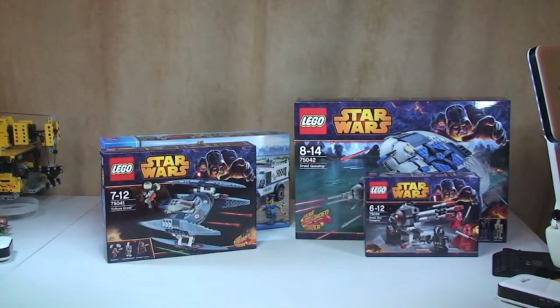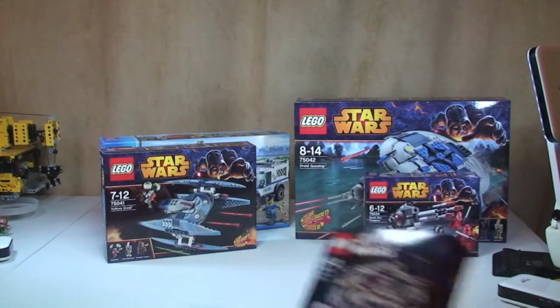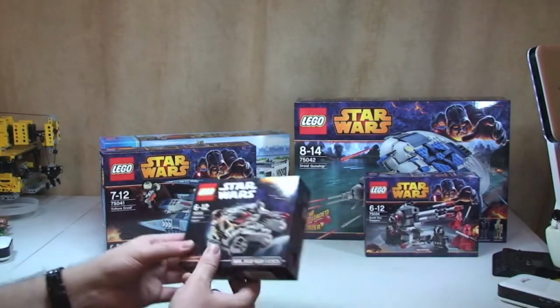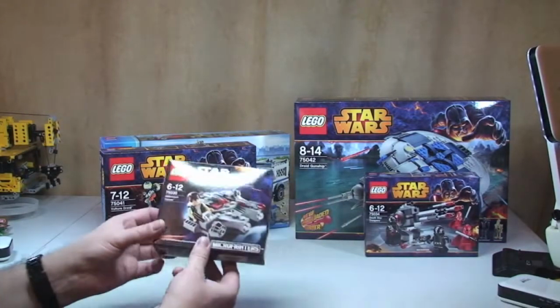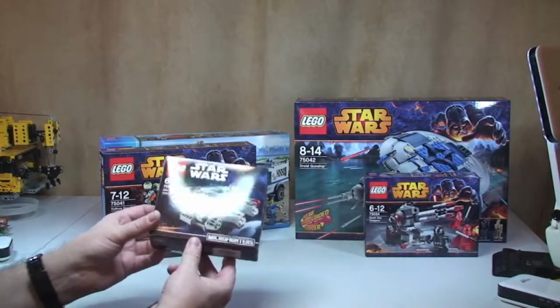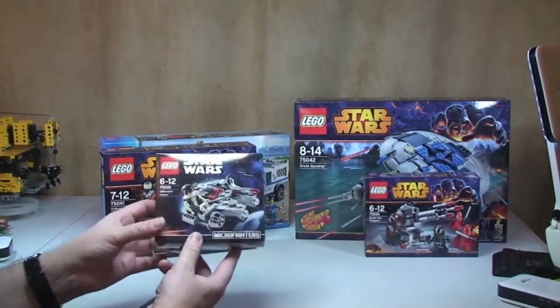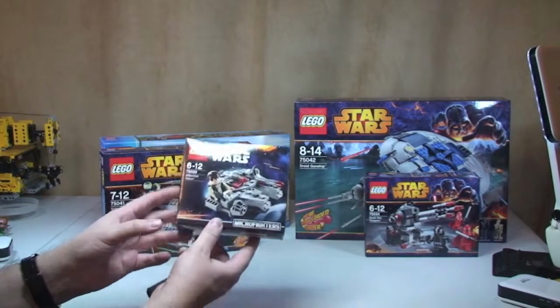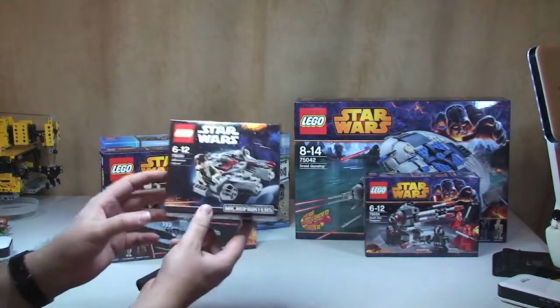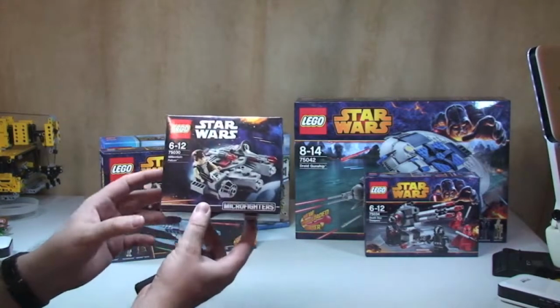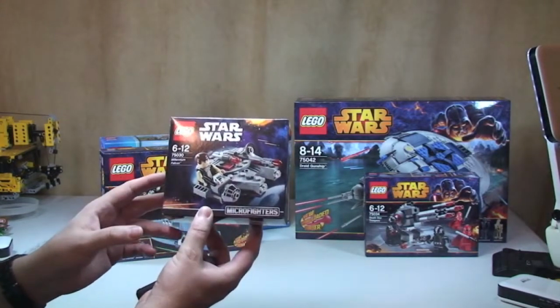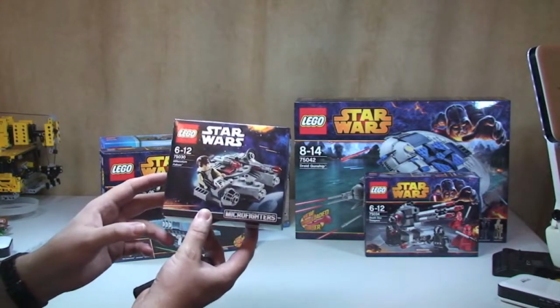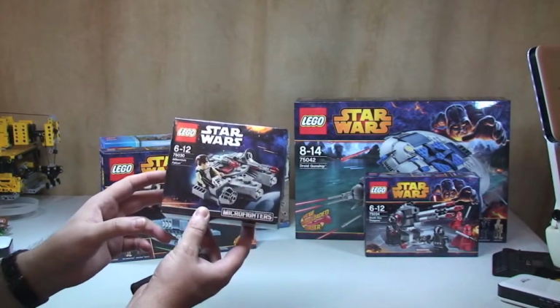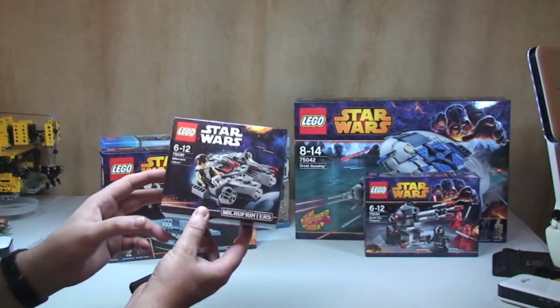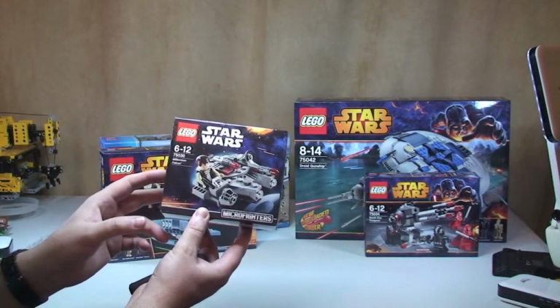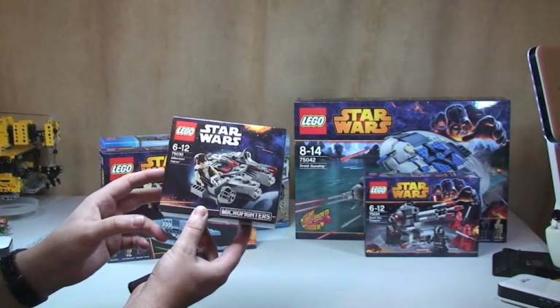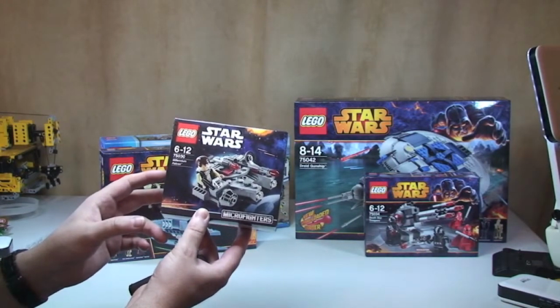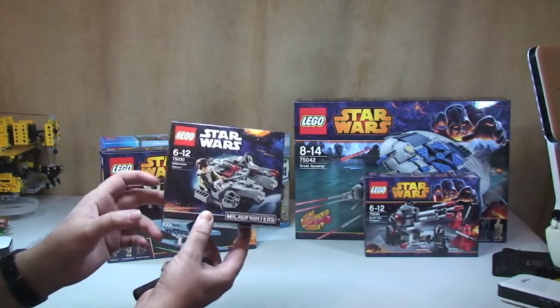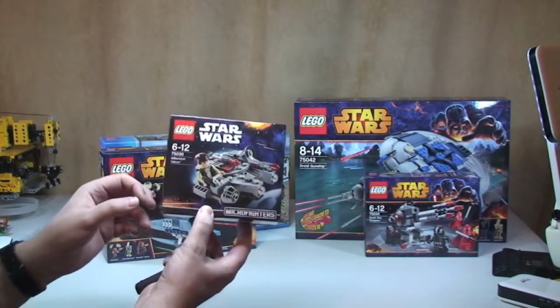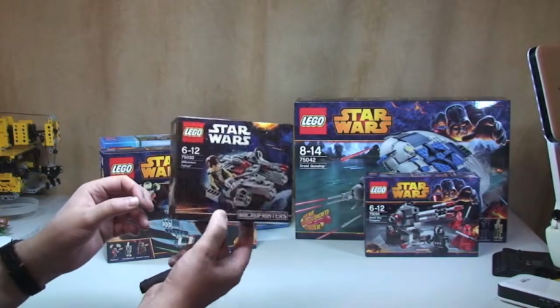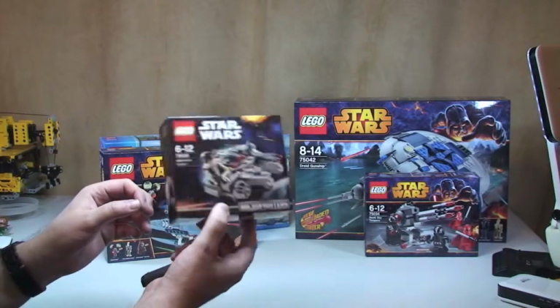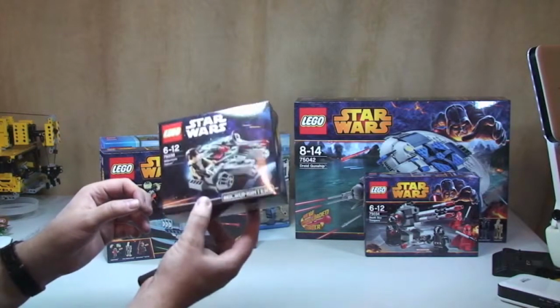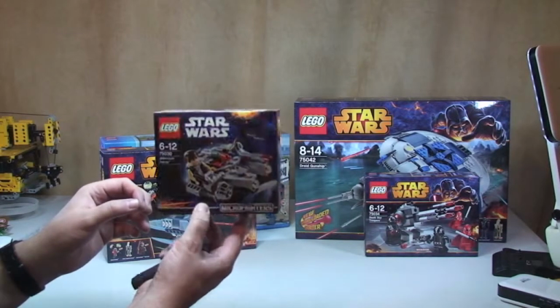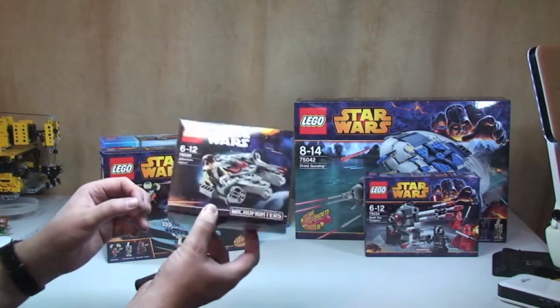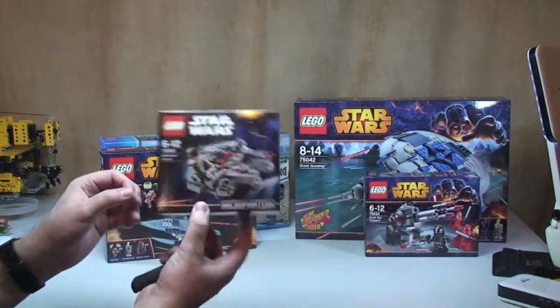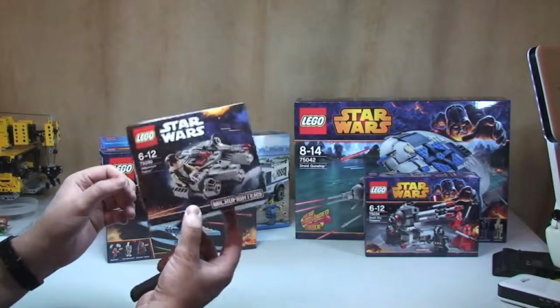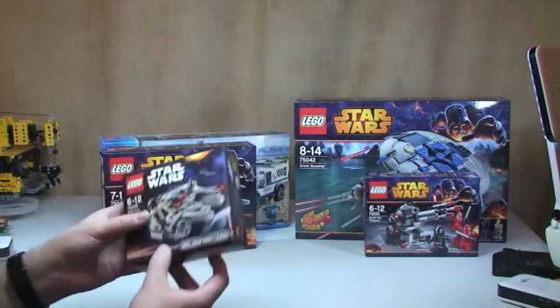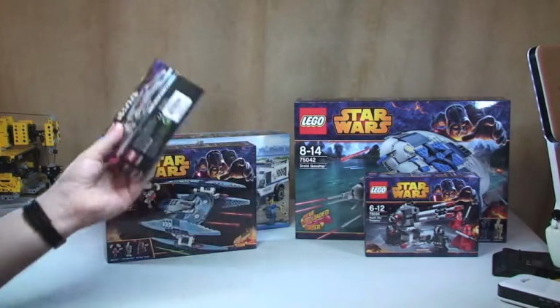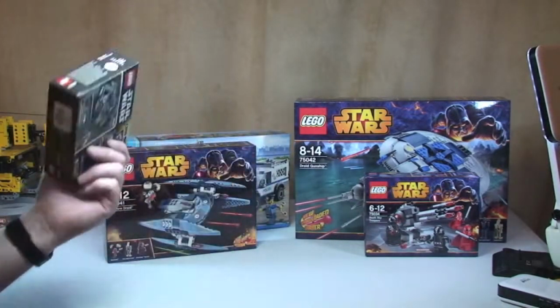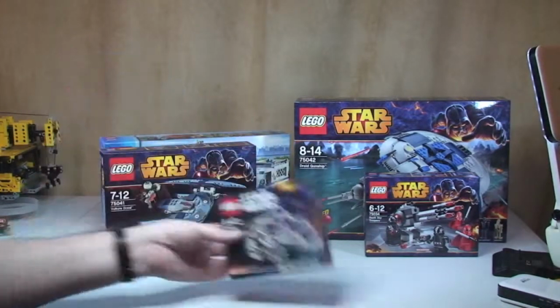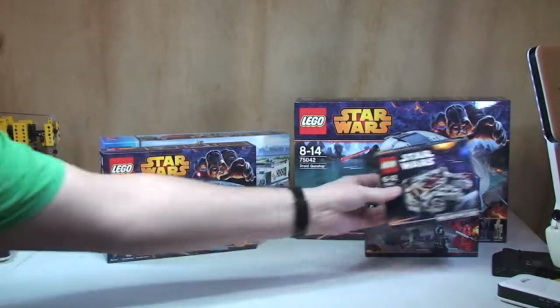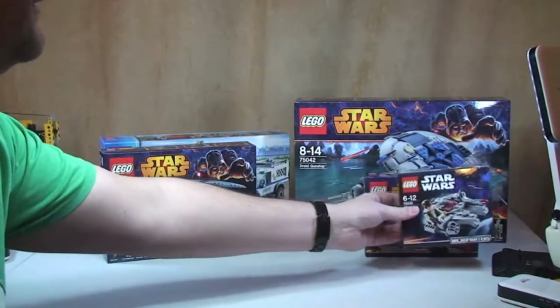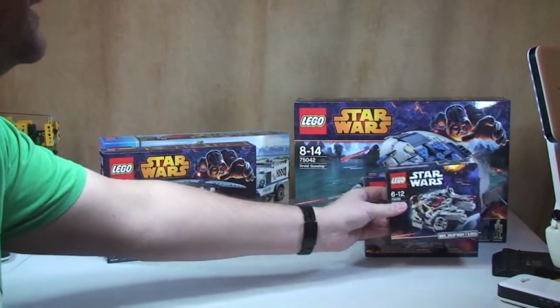I bought one of the little micro fighter sets. This is set 75030 the Millennium Falcon, so I'll get that built and reviewed. It's the first one of the micro fighter sets I've got.